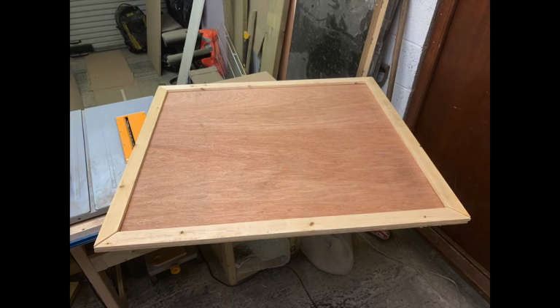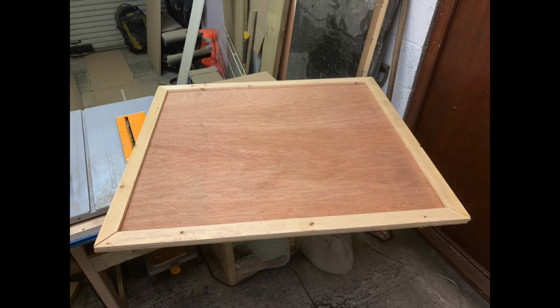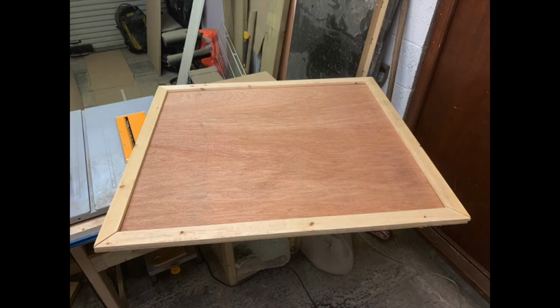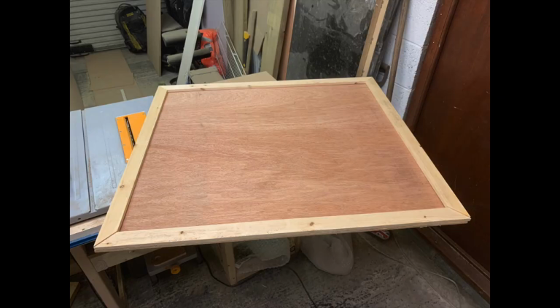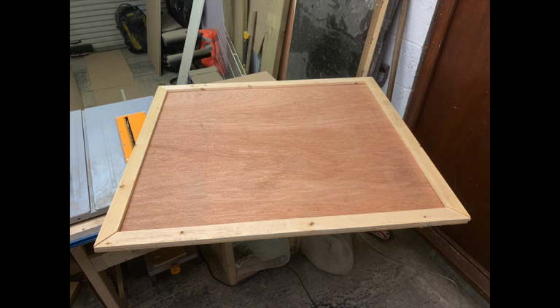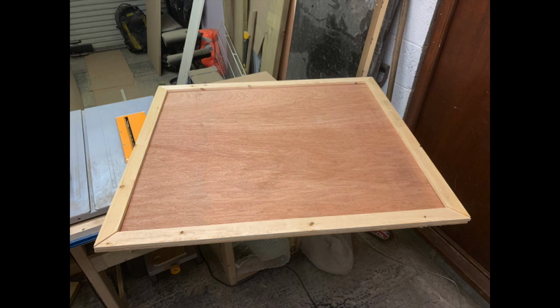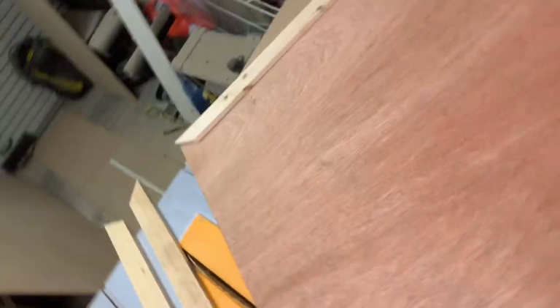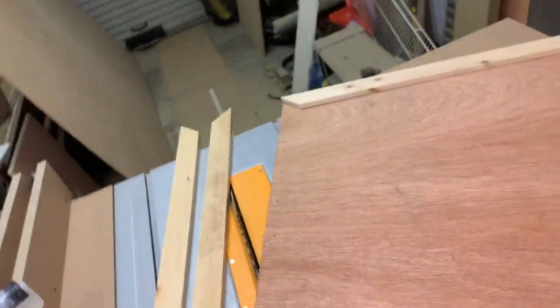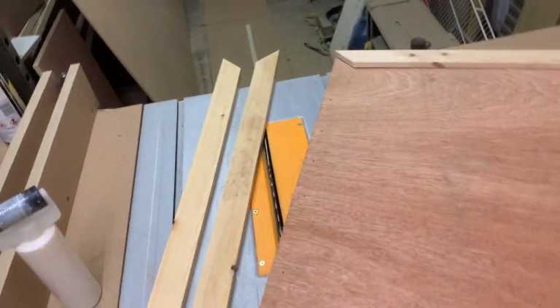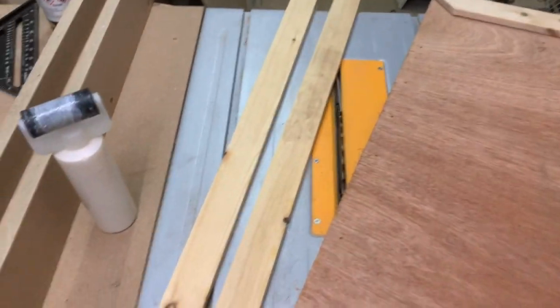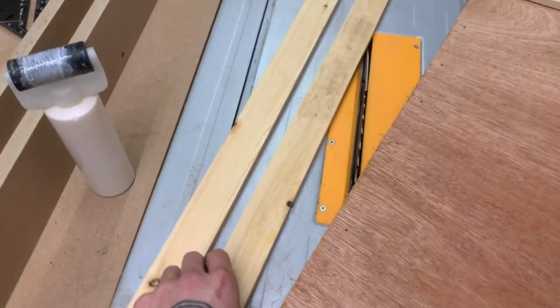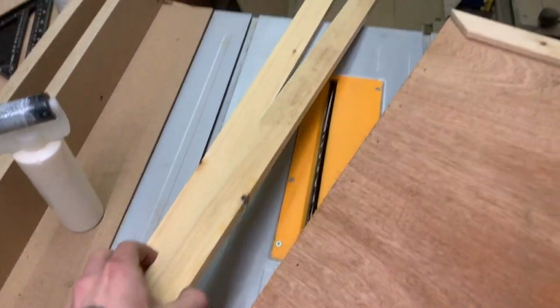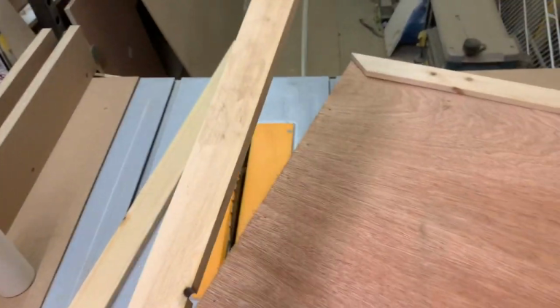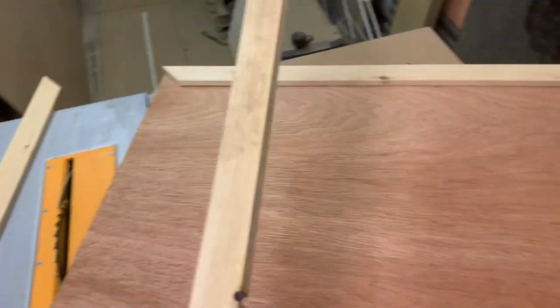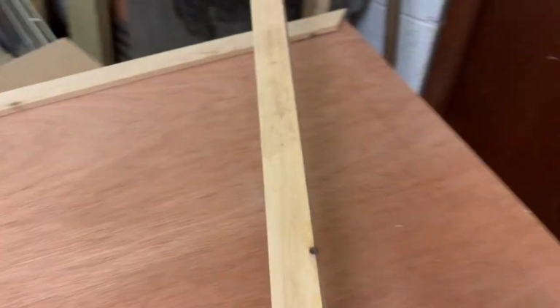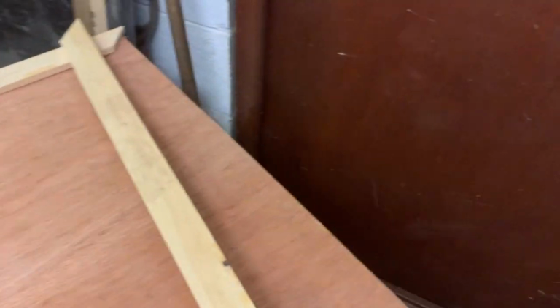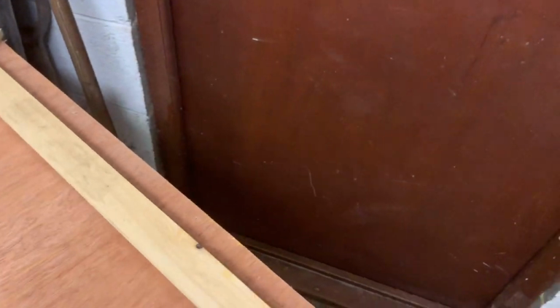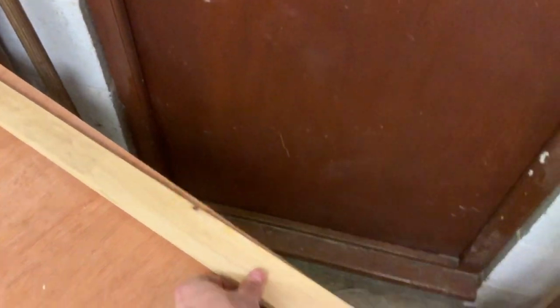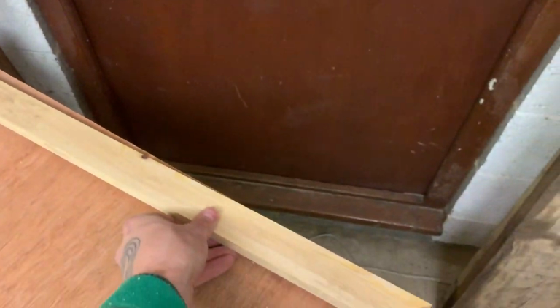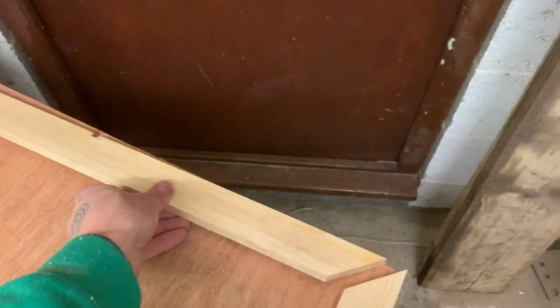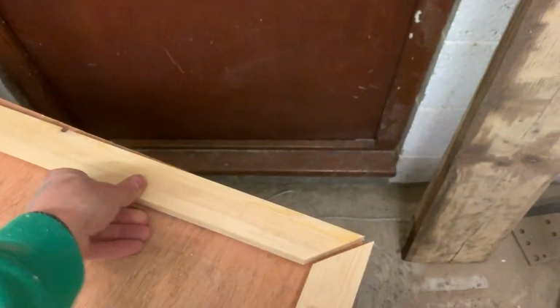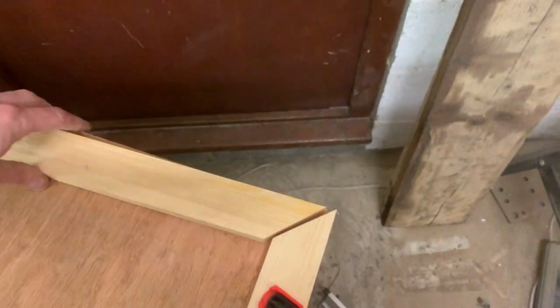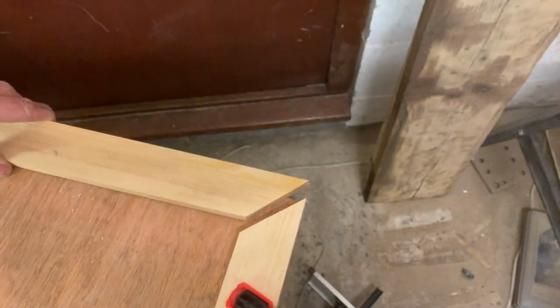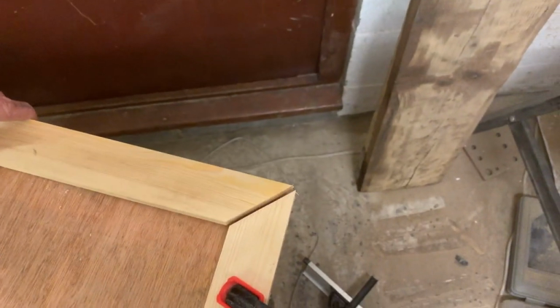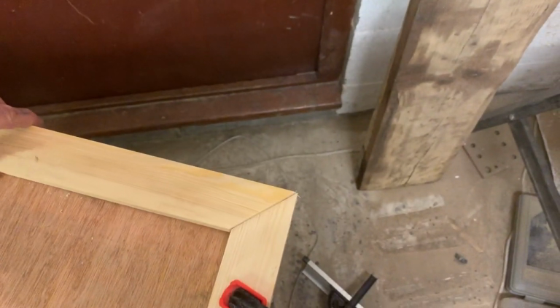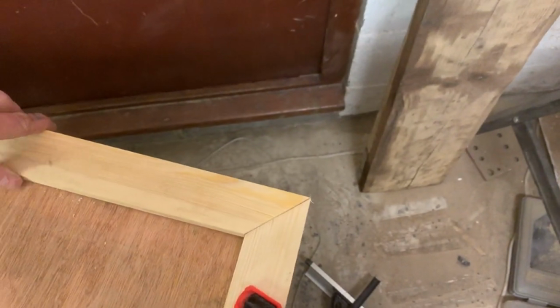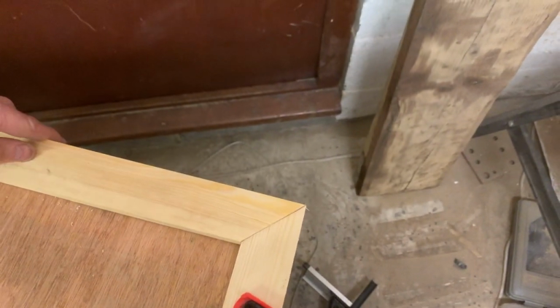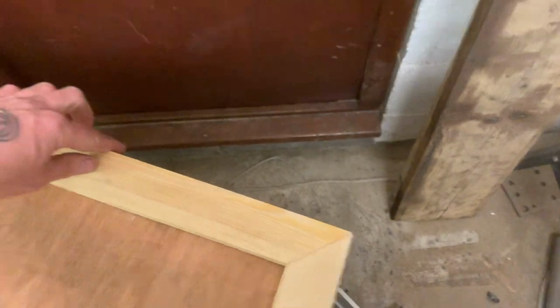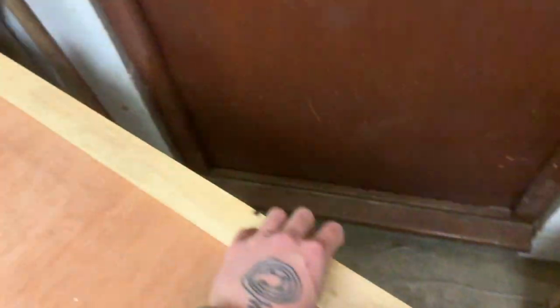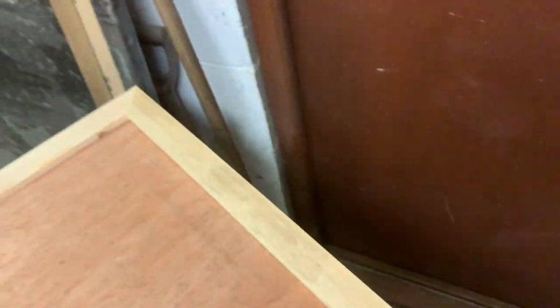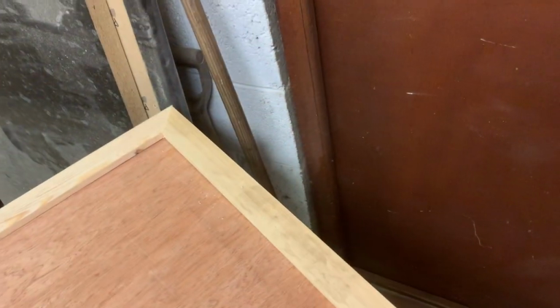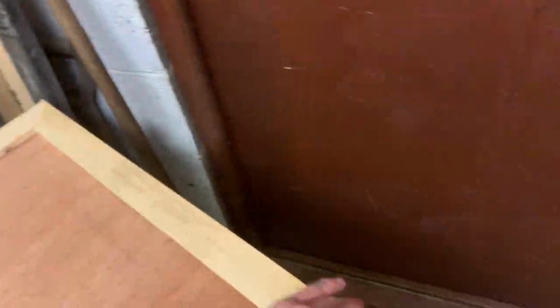First of all I'm going to dry fit the frame around just to make sure that it all fits, sits nice and square. Then I'm going to start gluing it all together and drive some screws through just to make sure that it all sits nicely in place.